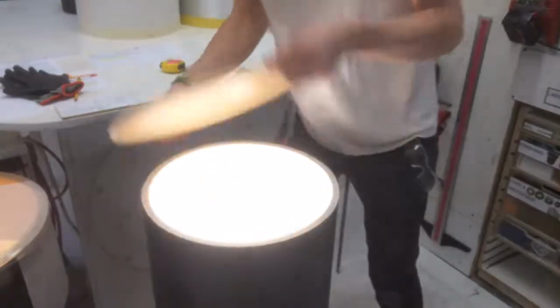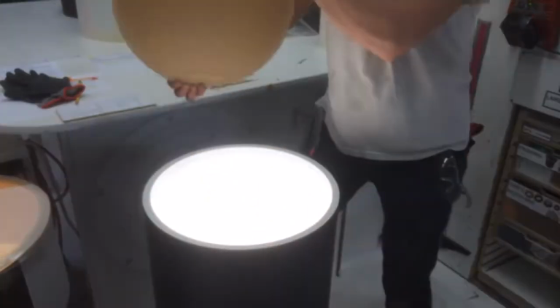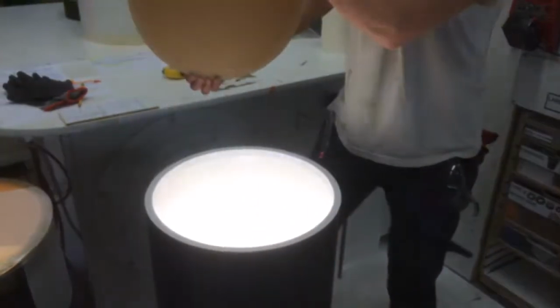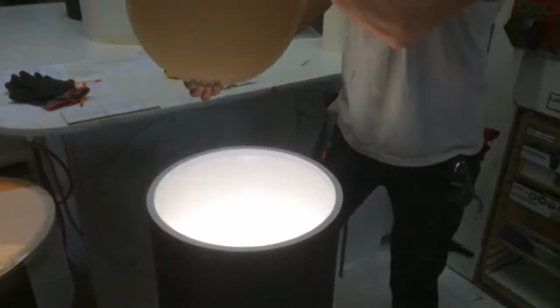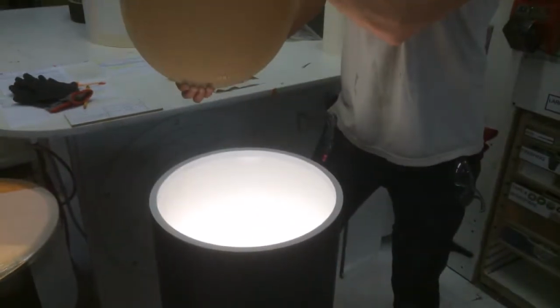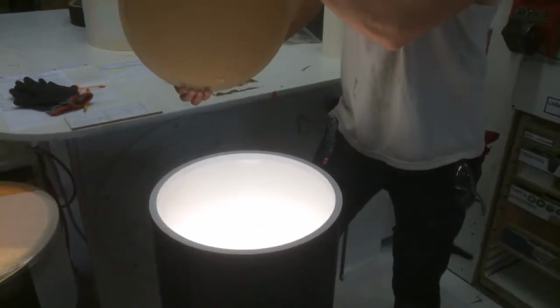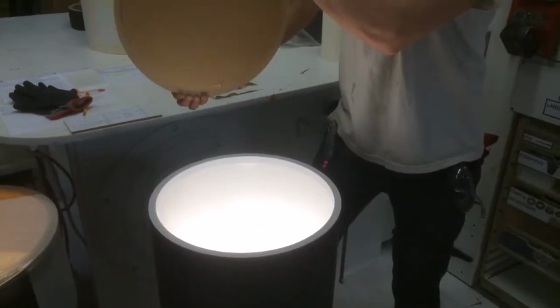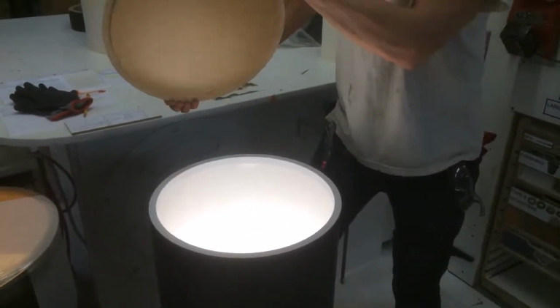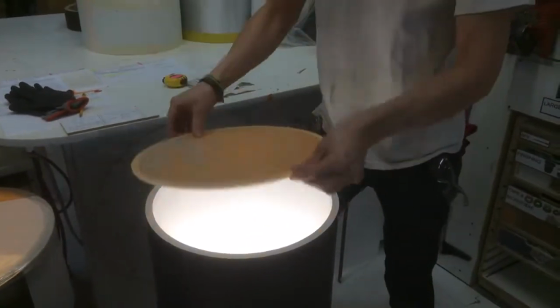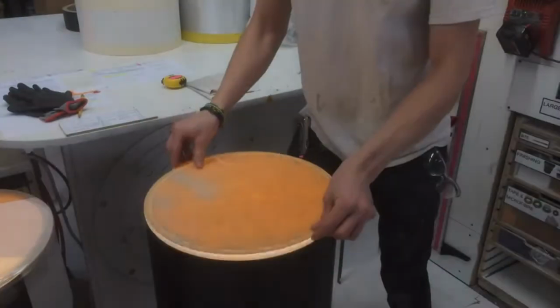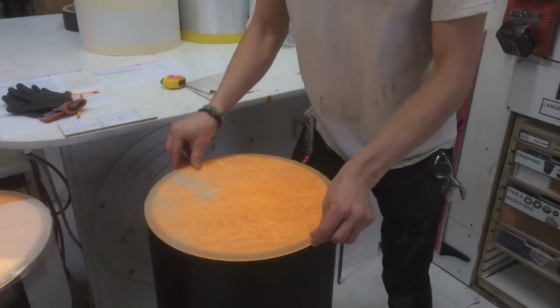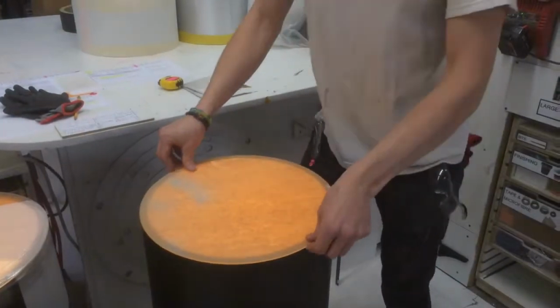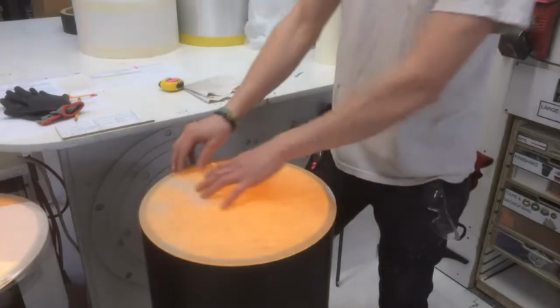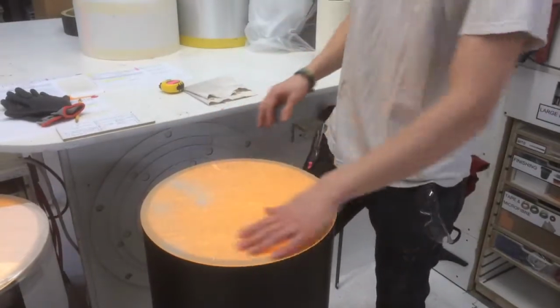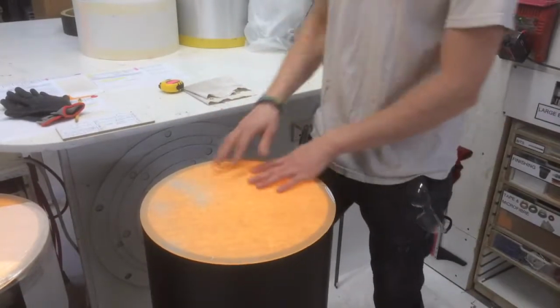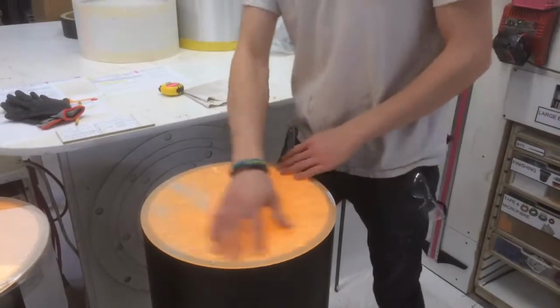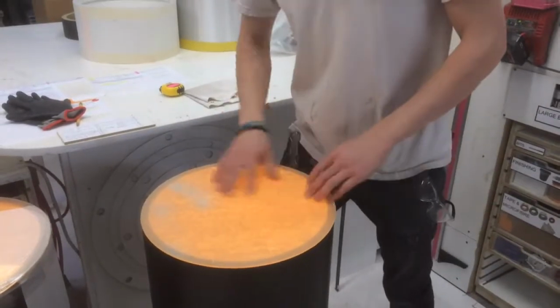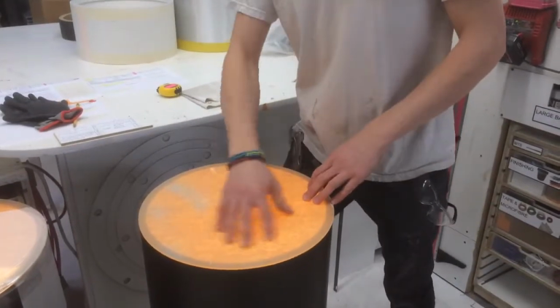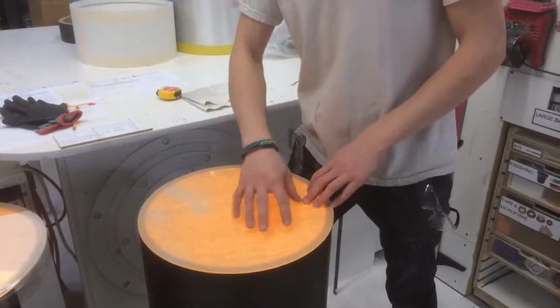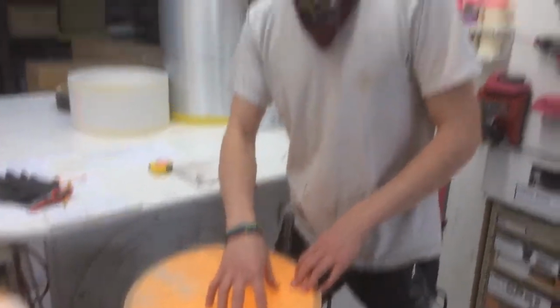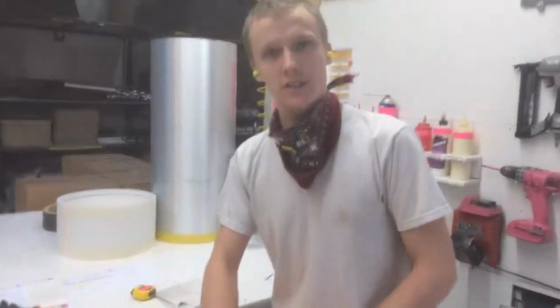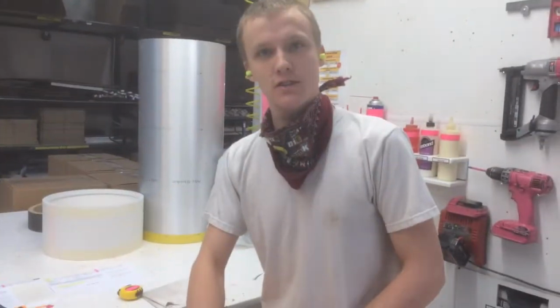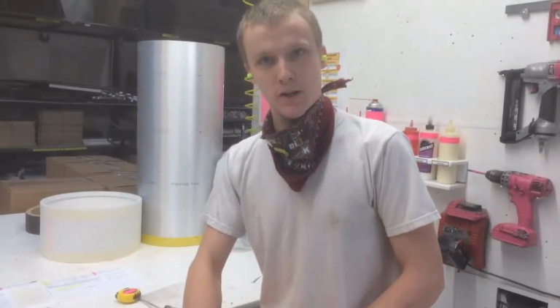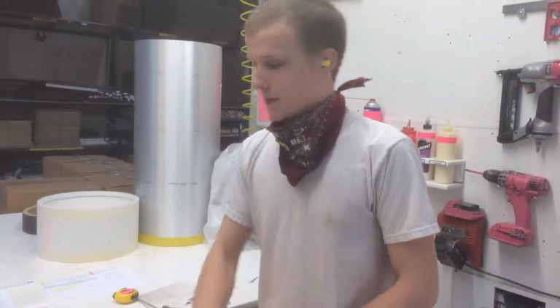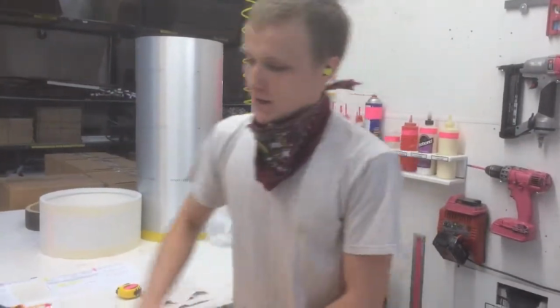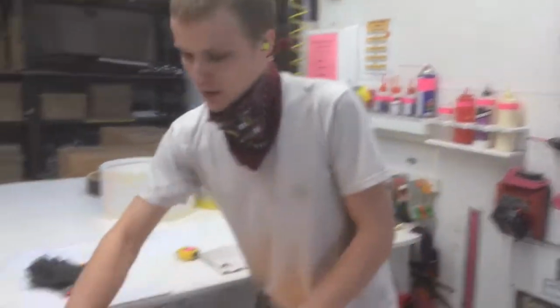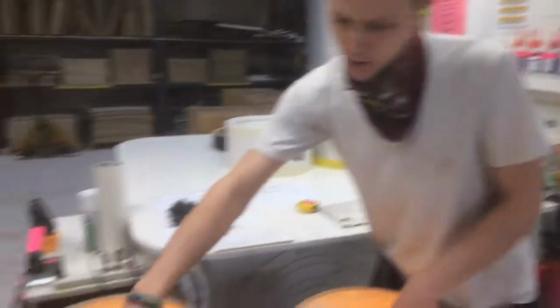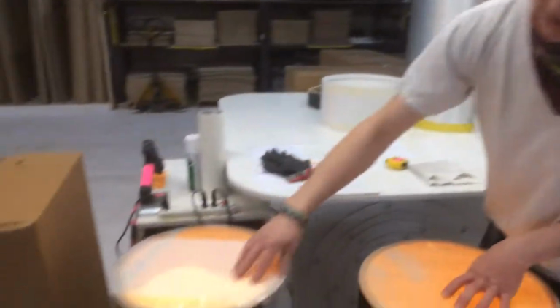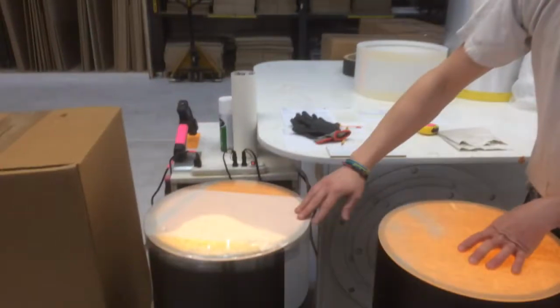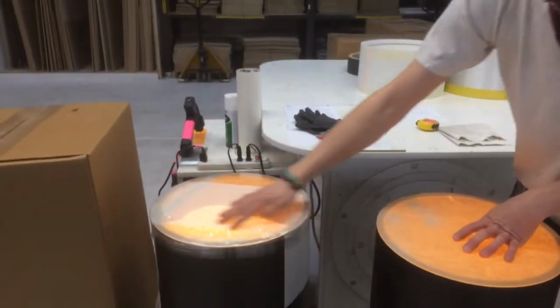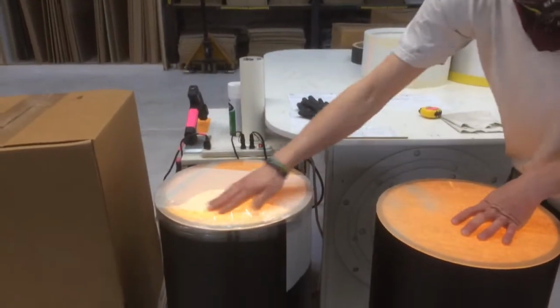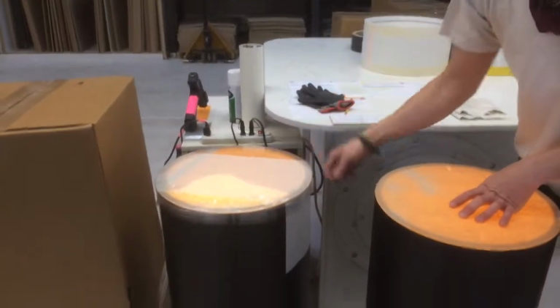We're shipping them with 100 watt bulbs. This is how they look — it's got some brown paper, that's to protect the acrylic during shipping. When you pull them out of the box, this is what they're going to look like.